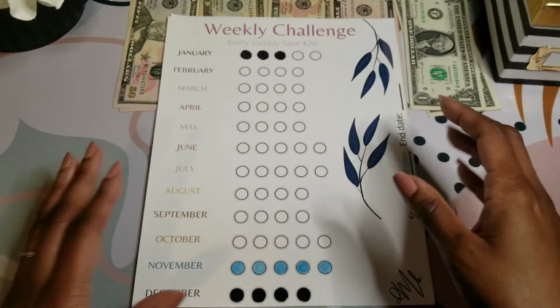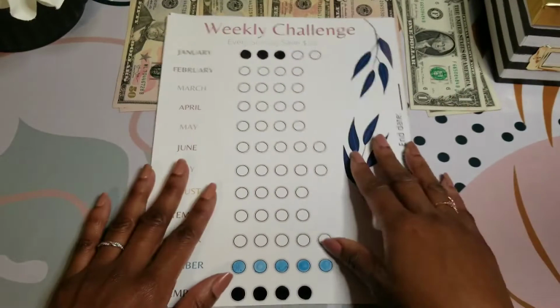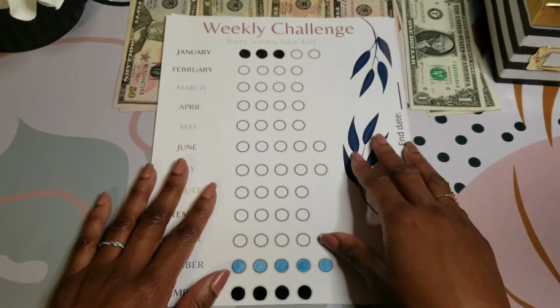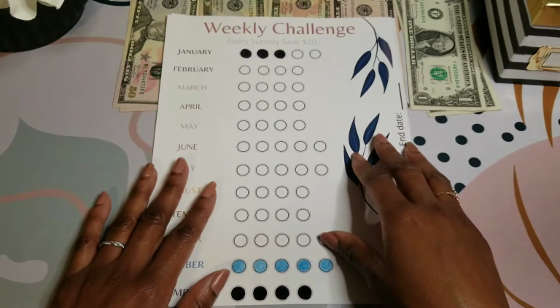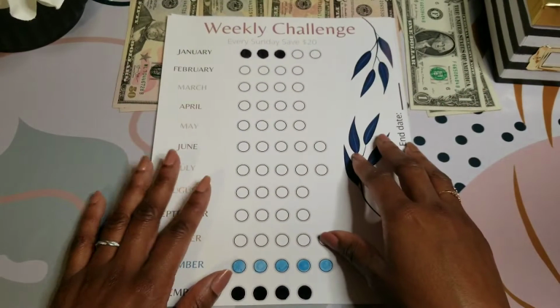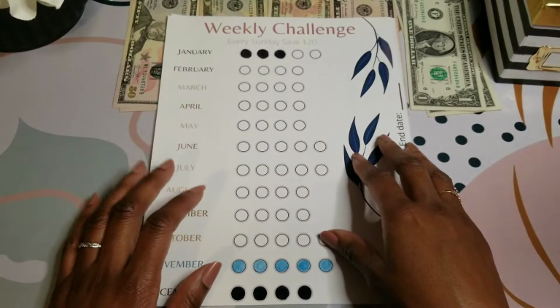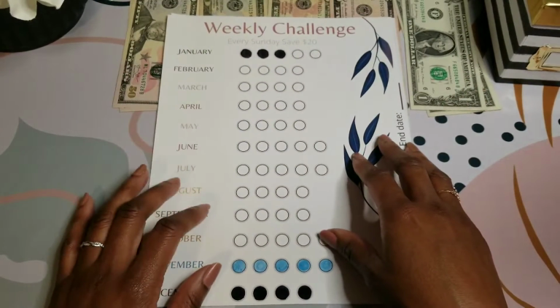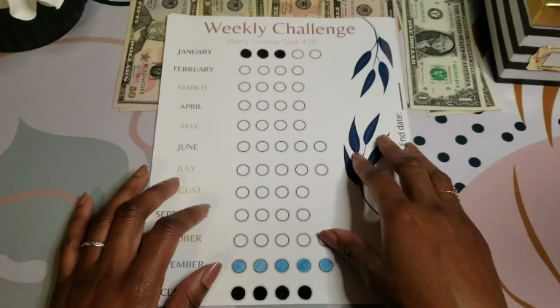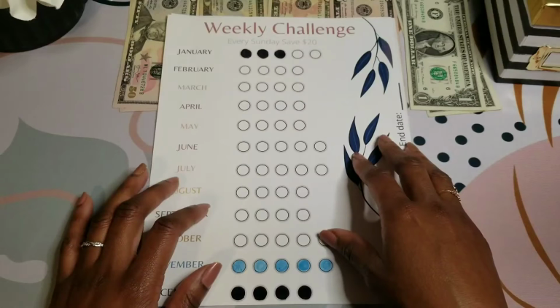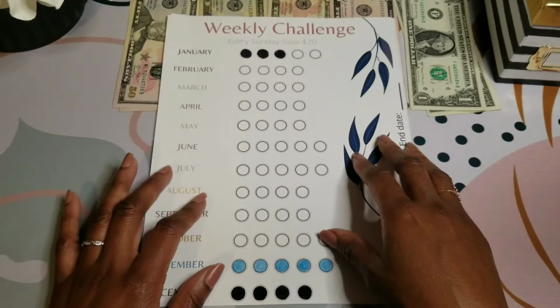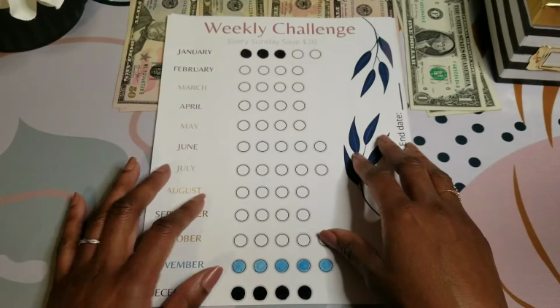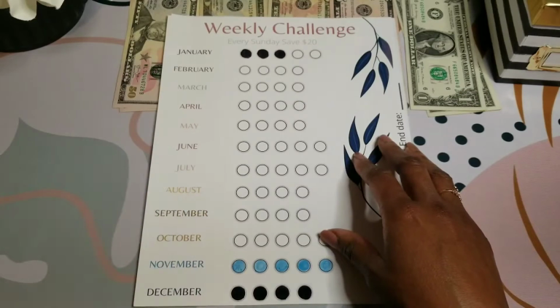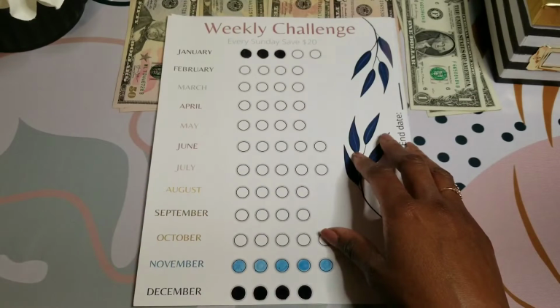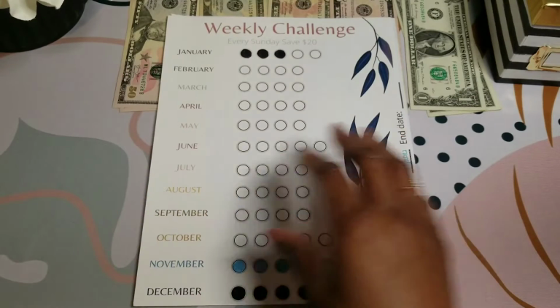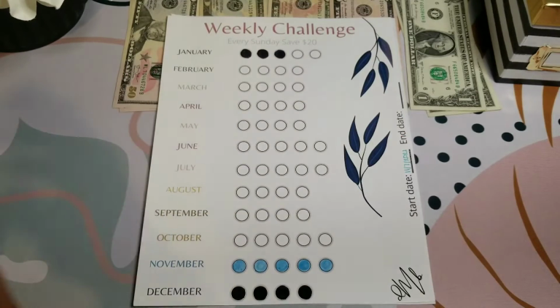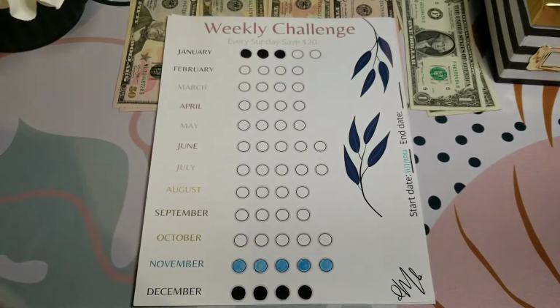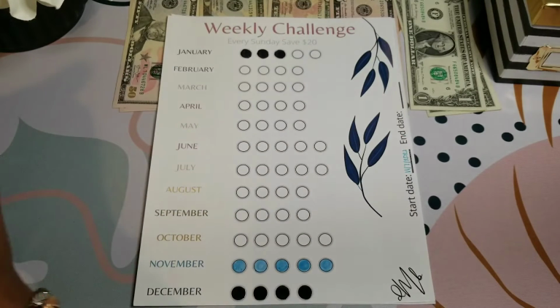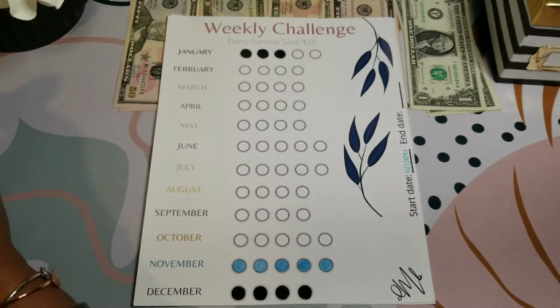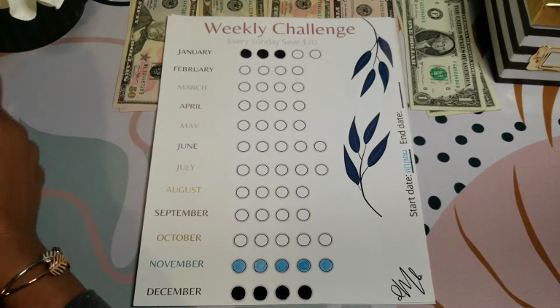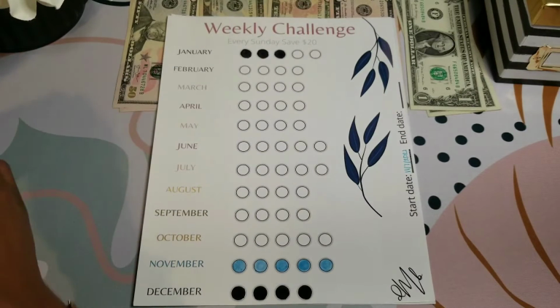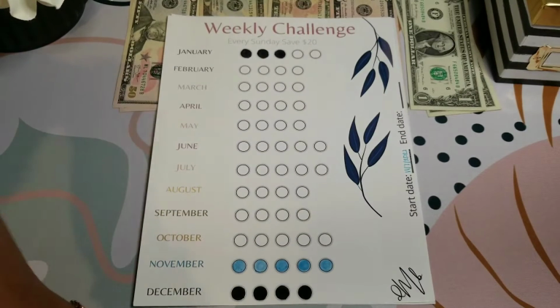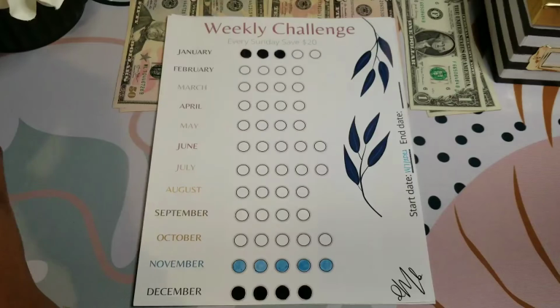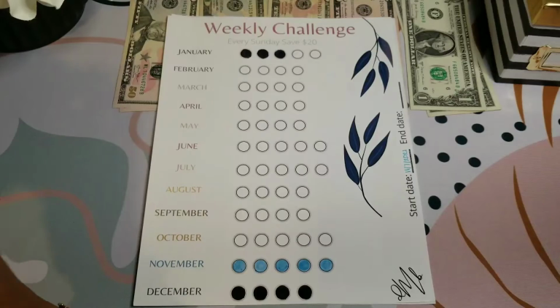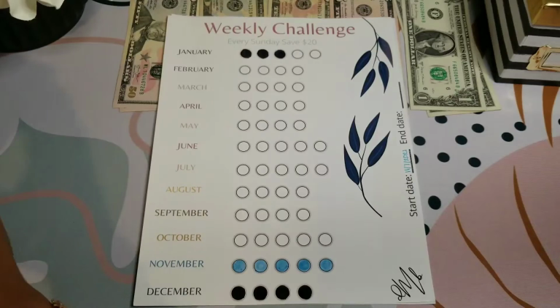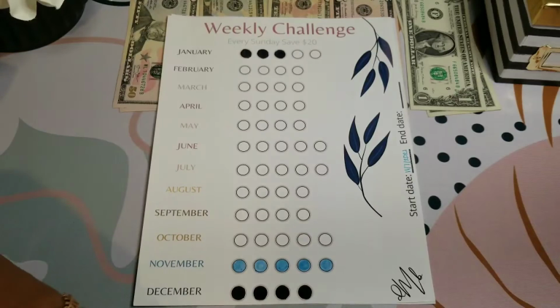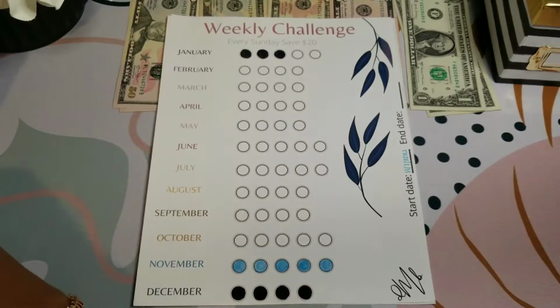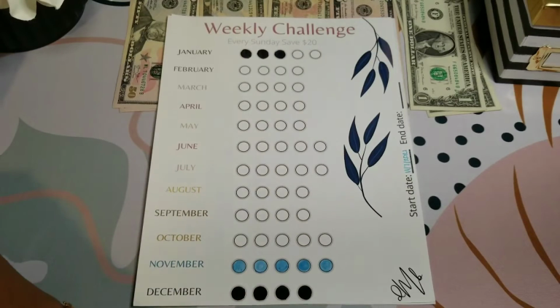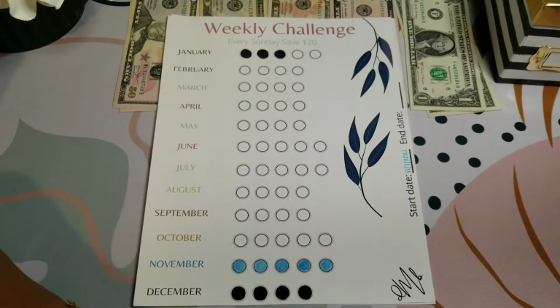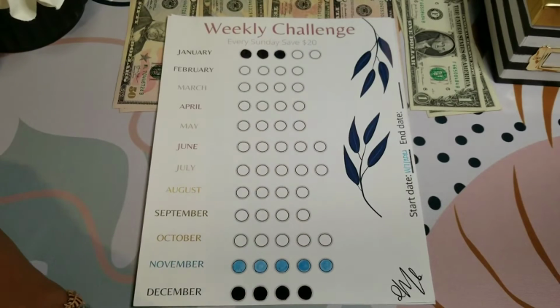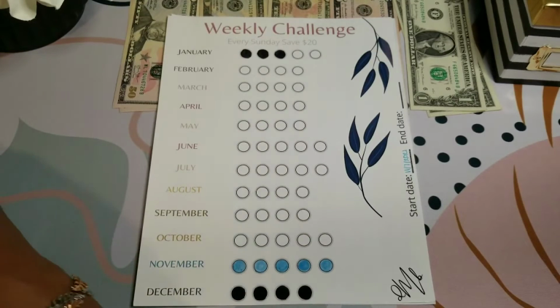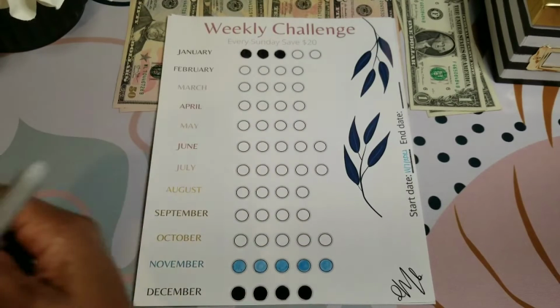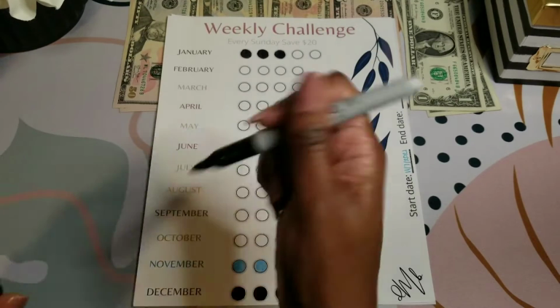Next is the weekly challenge, and this challenge is getting $40. Let me color in my bubble.